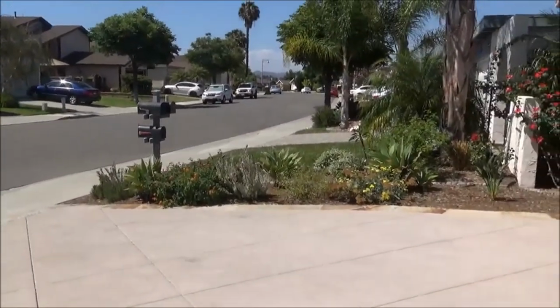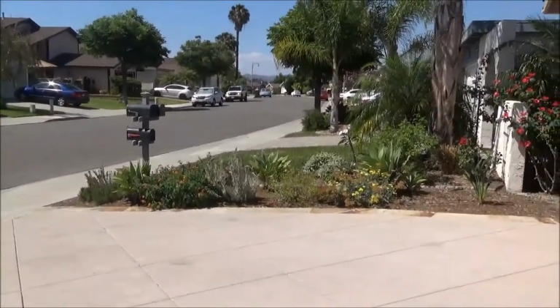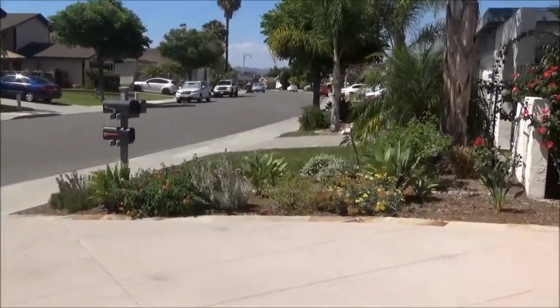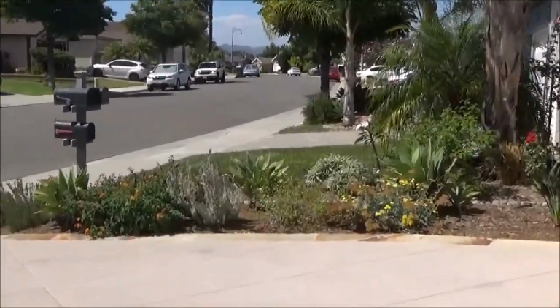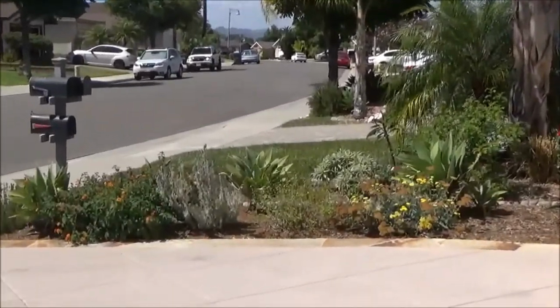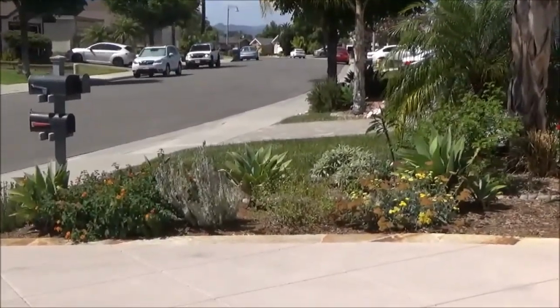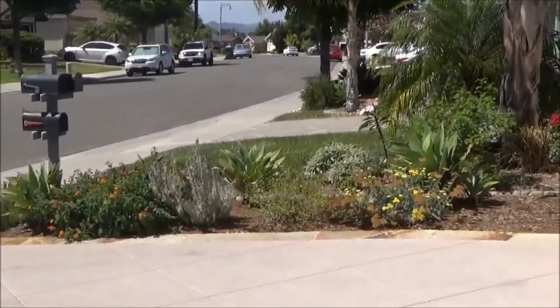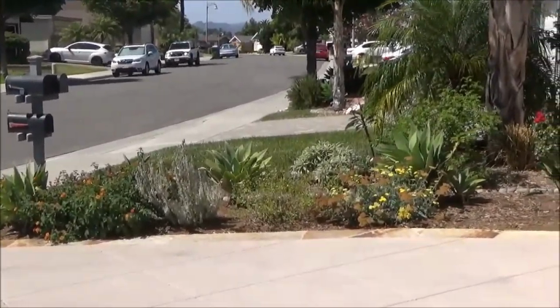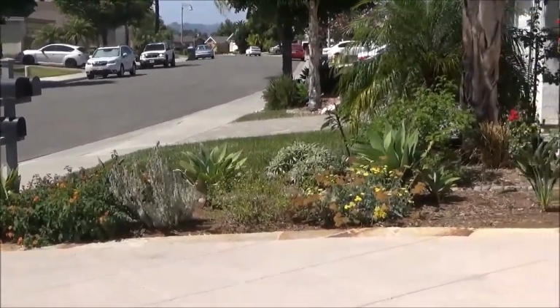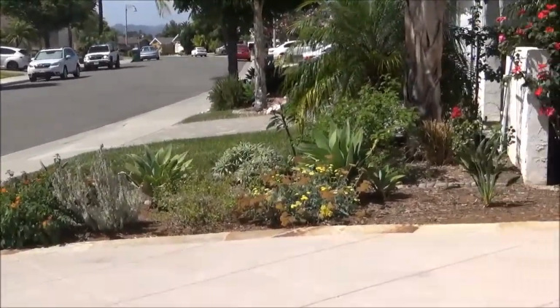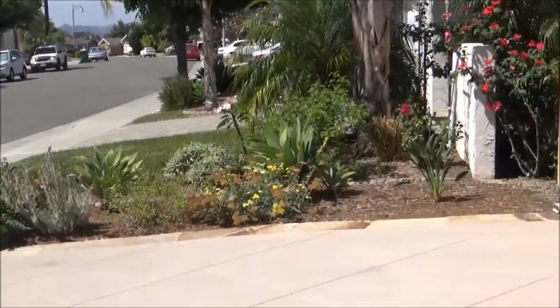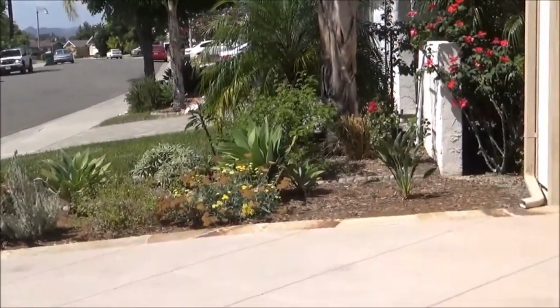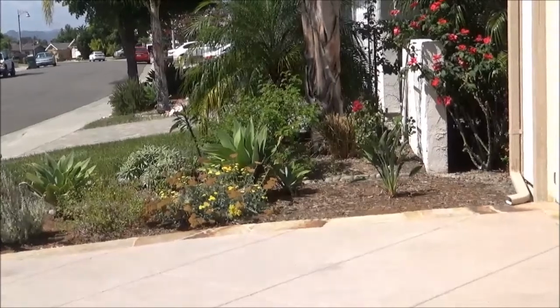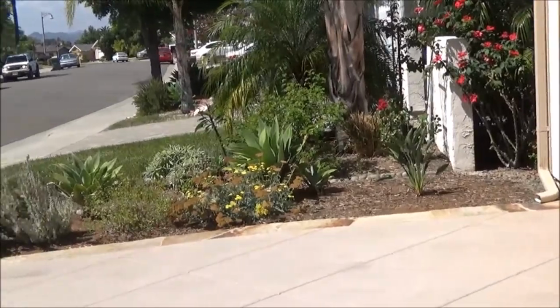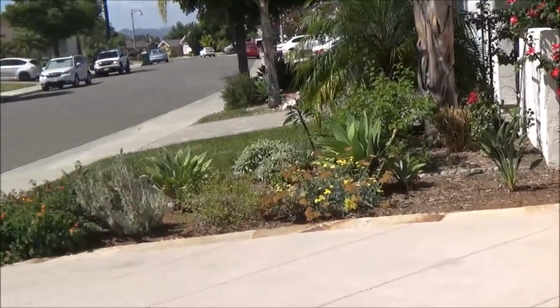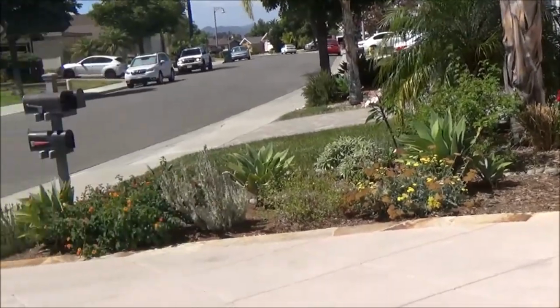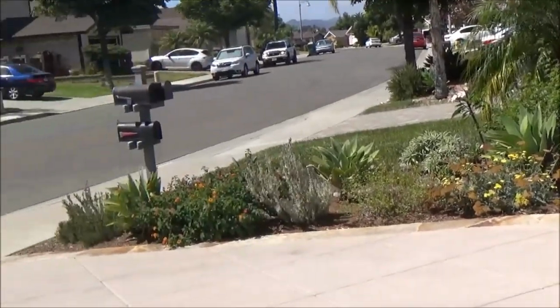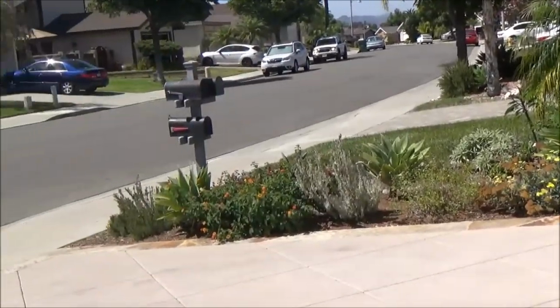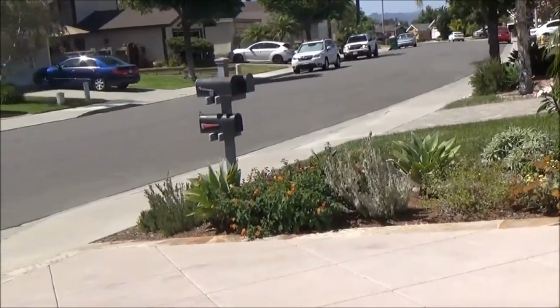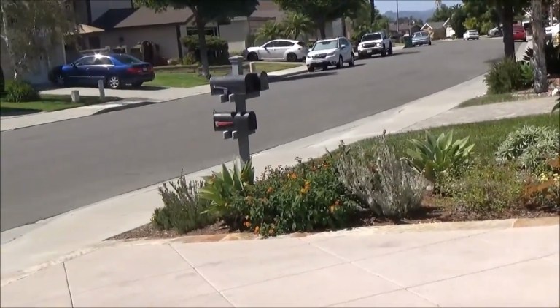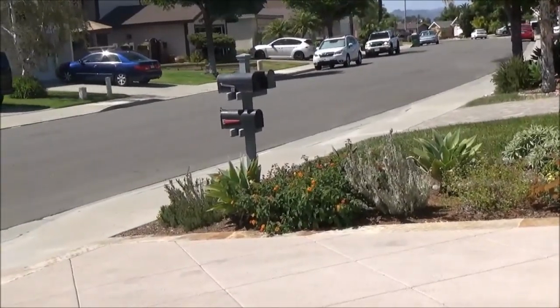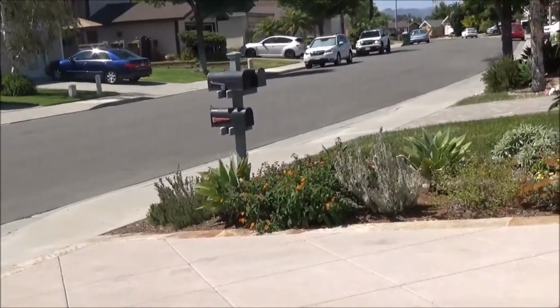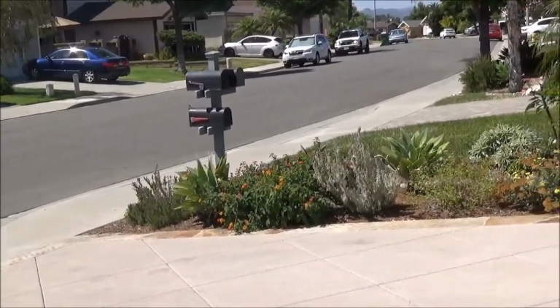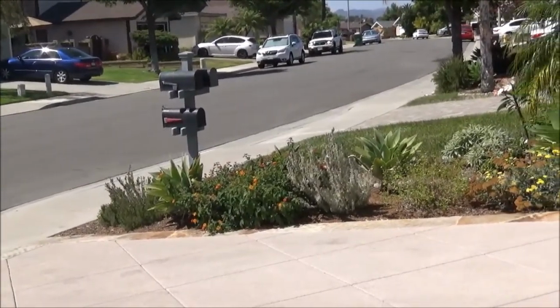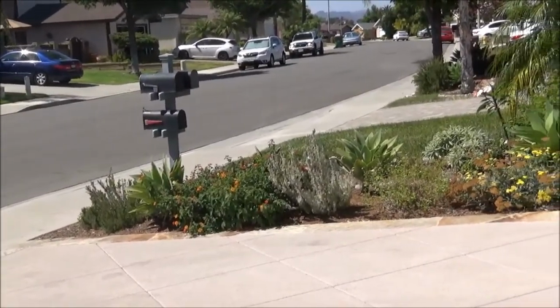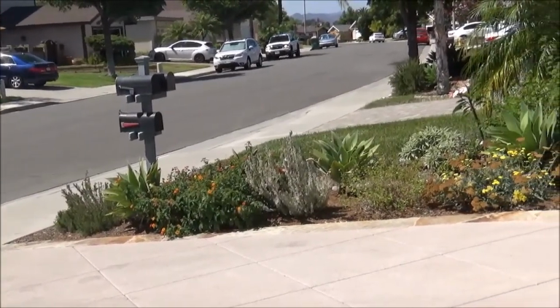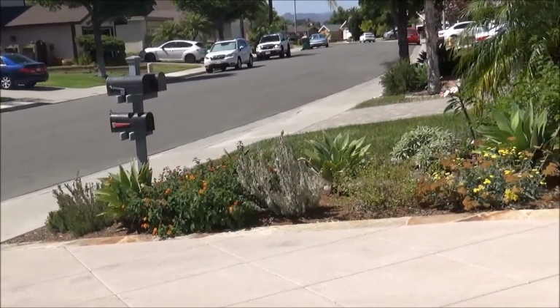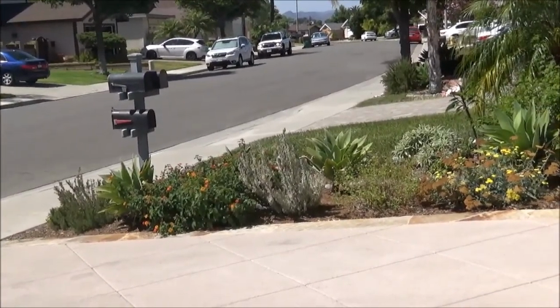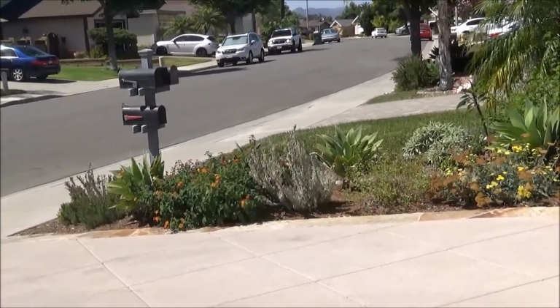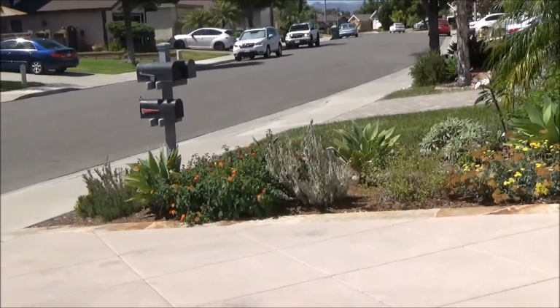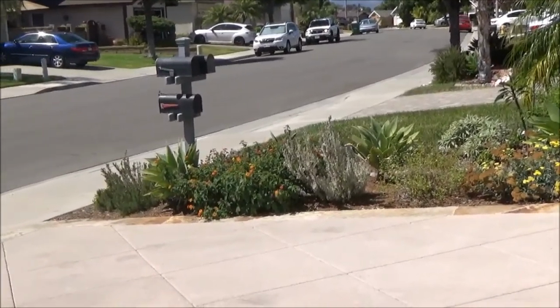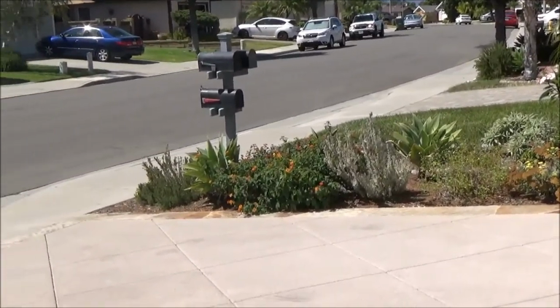This area was pre-existing but we didn't touch it — the homeowners didn't want to mess with it because it's half the neighbors'.